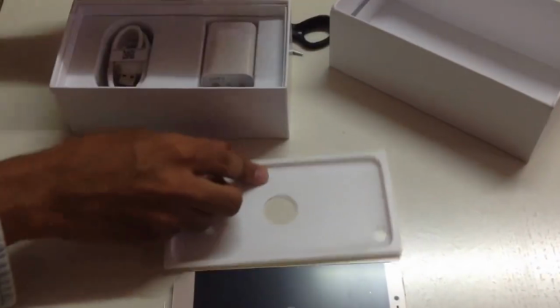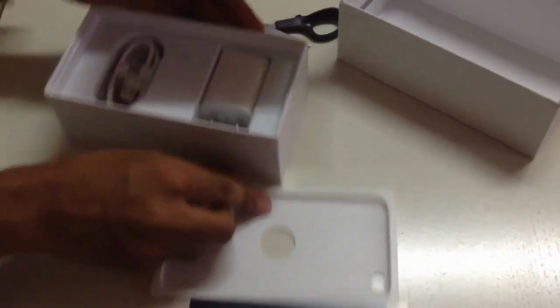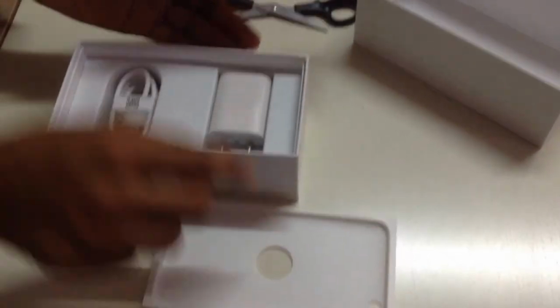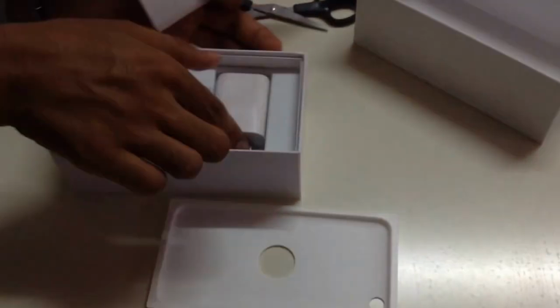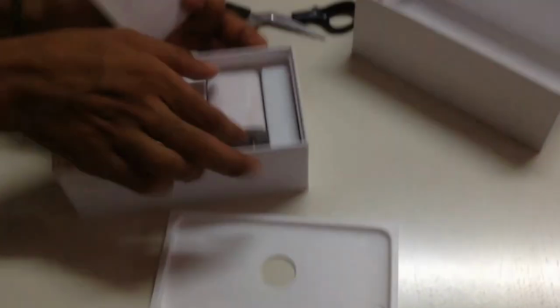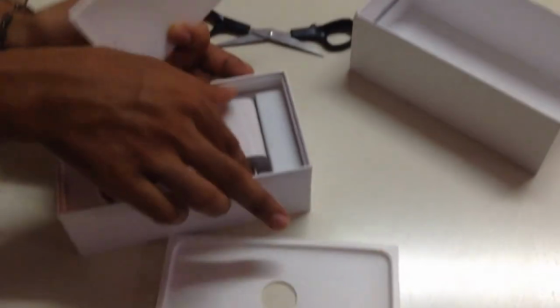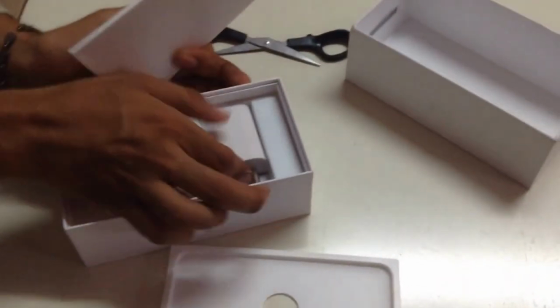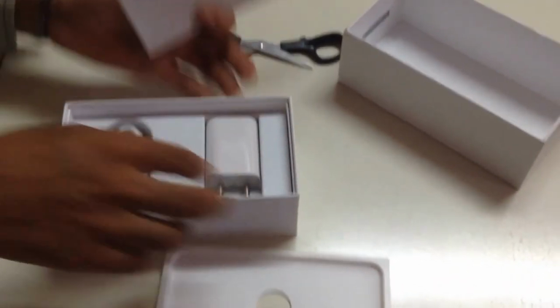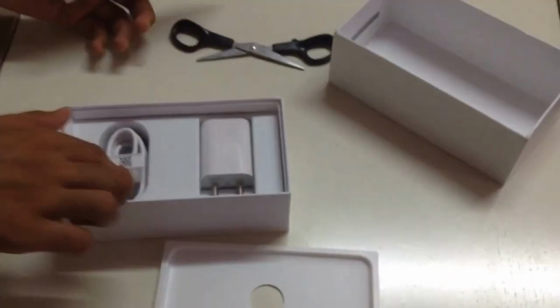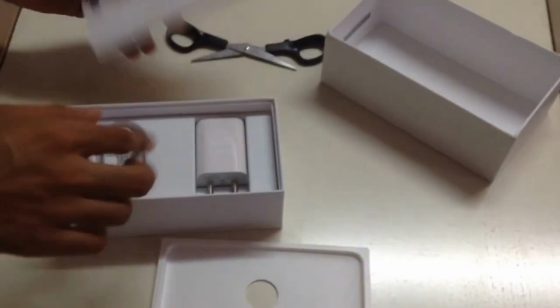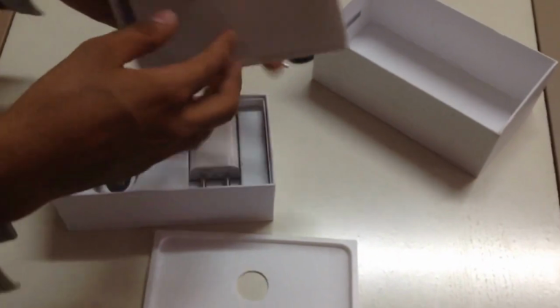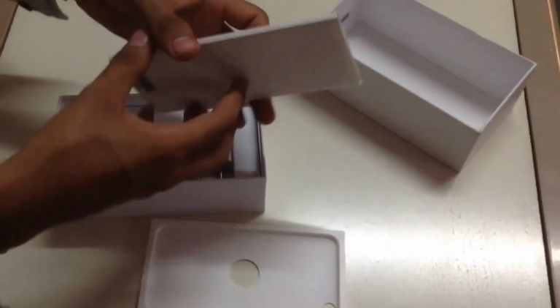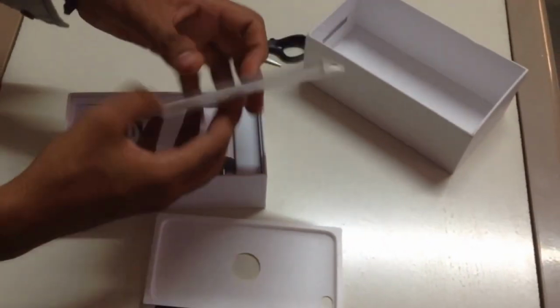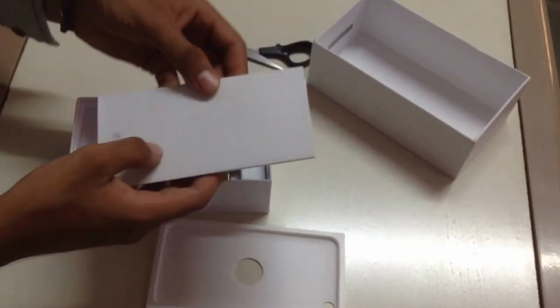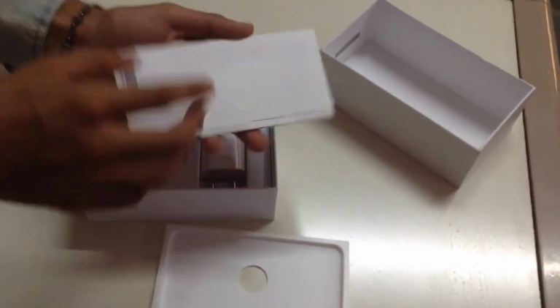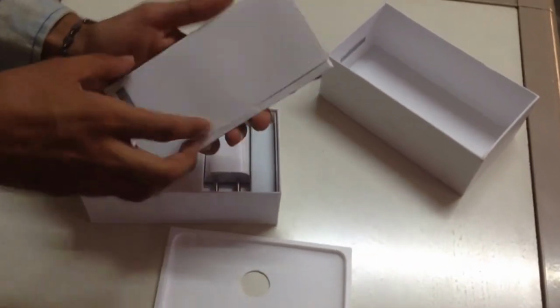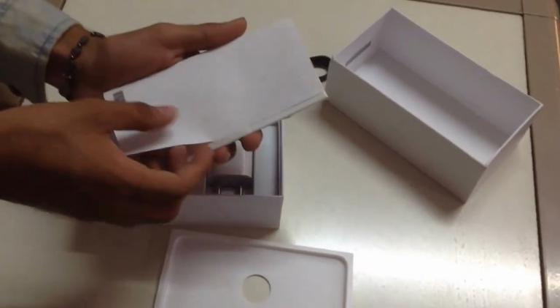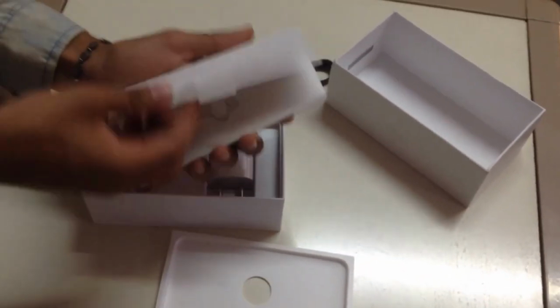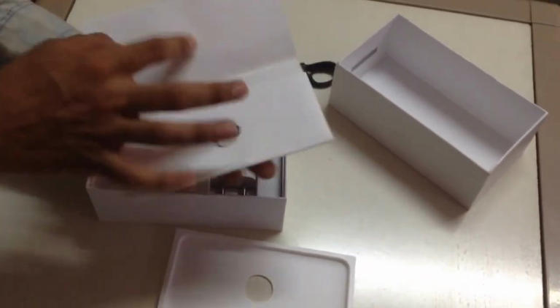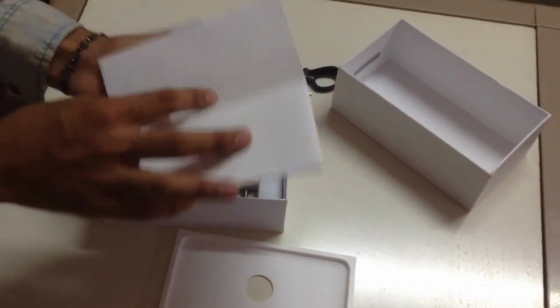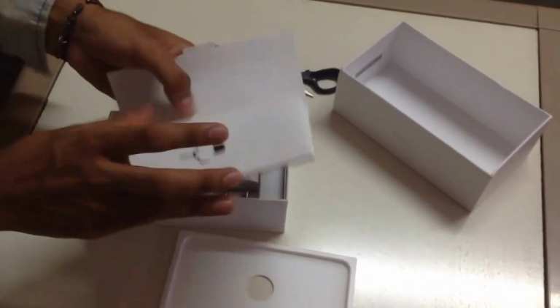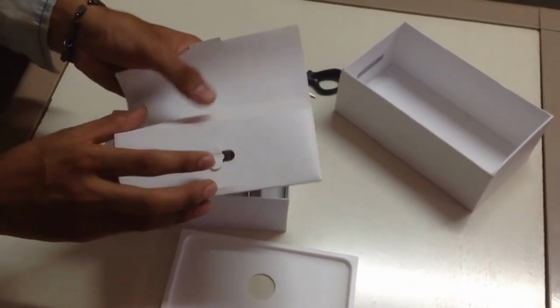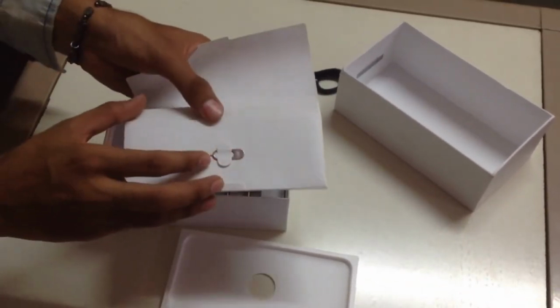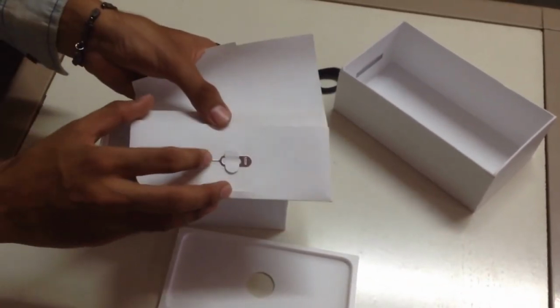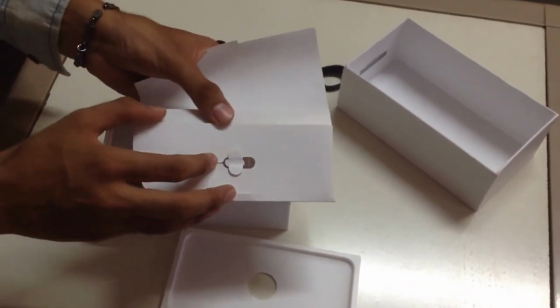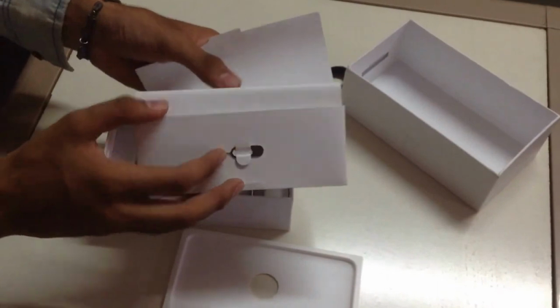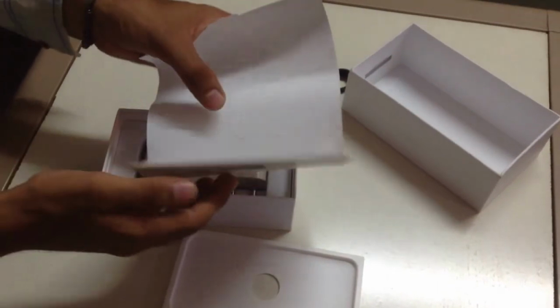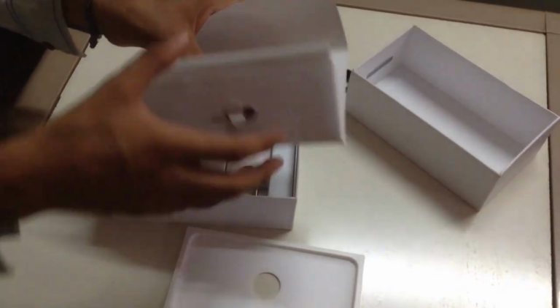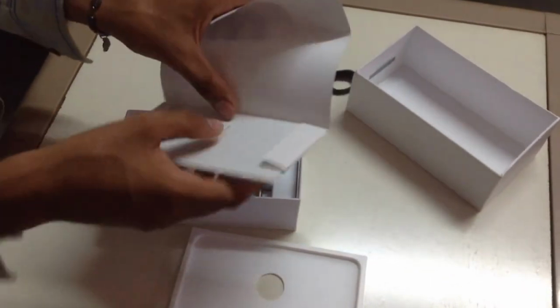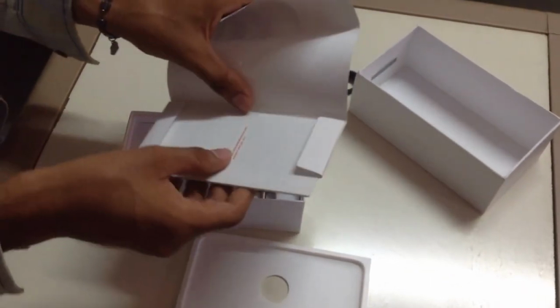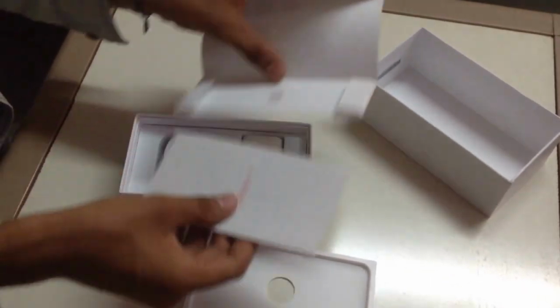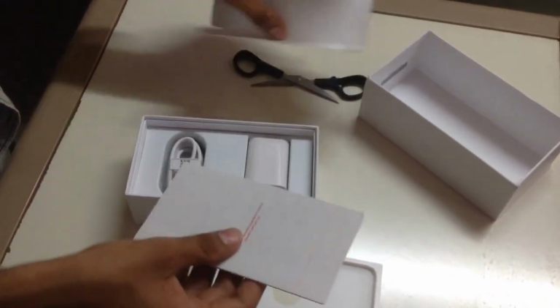So here we get our adapter and our USB cord. It comes with a Type-C USB. And this is also borrowed from an iPhone — wow.